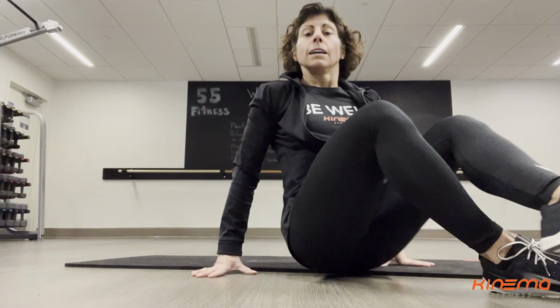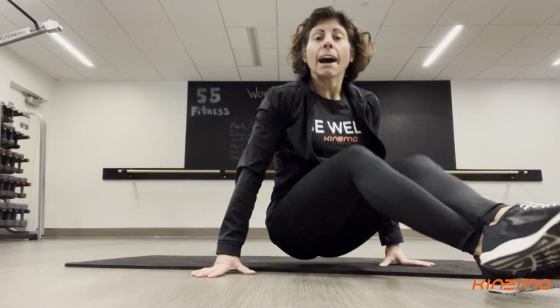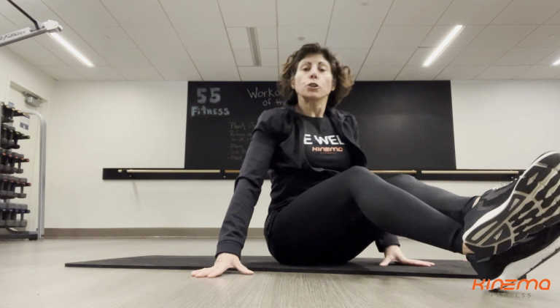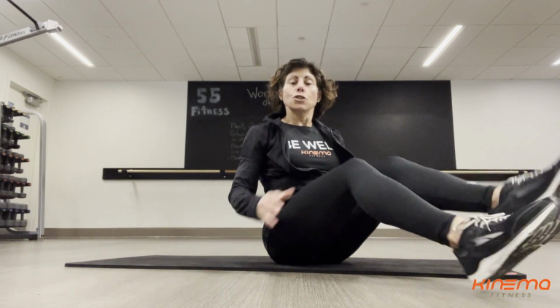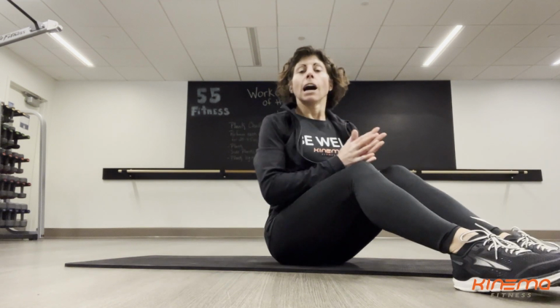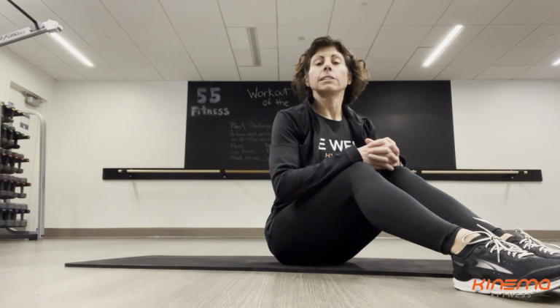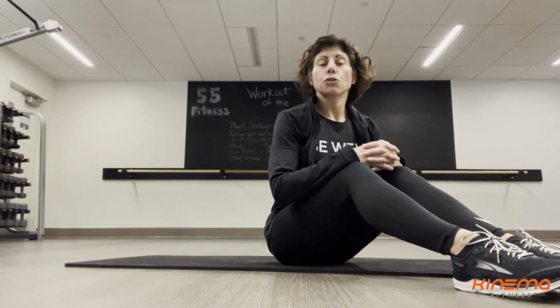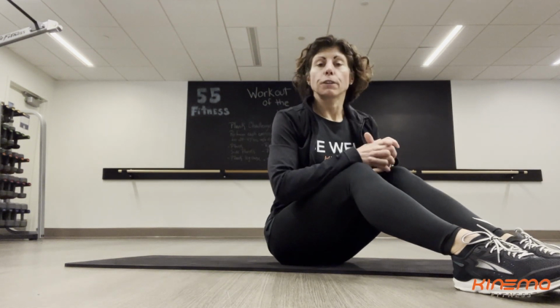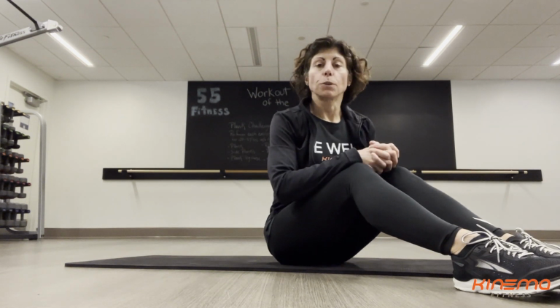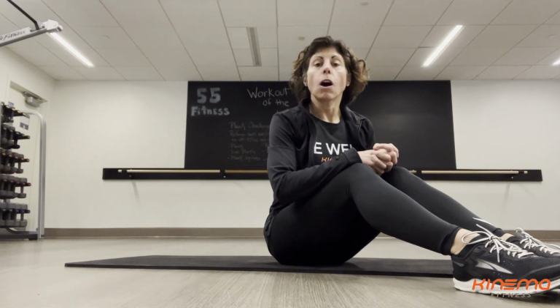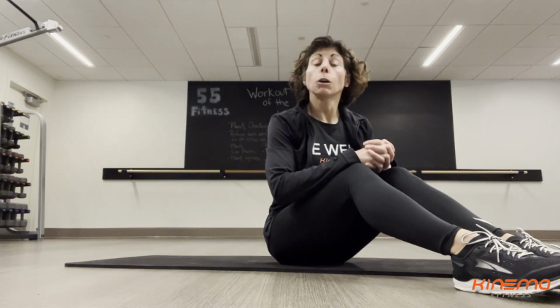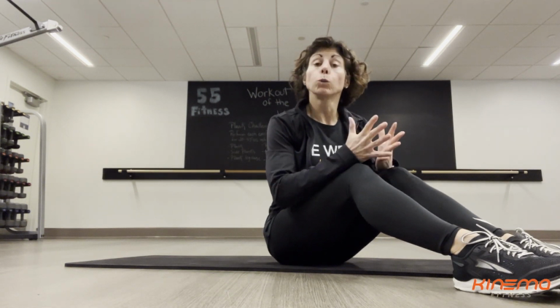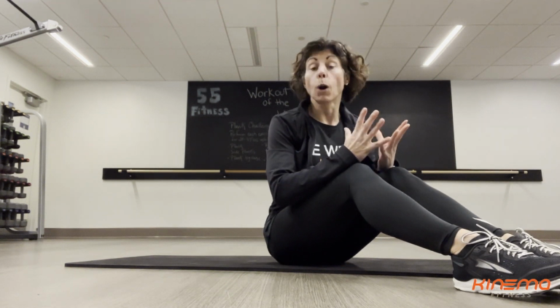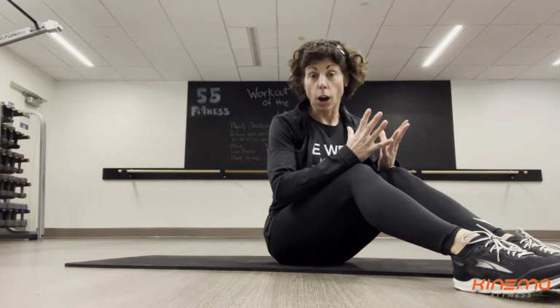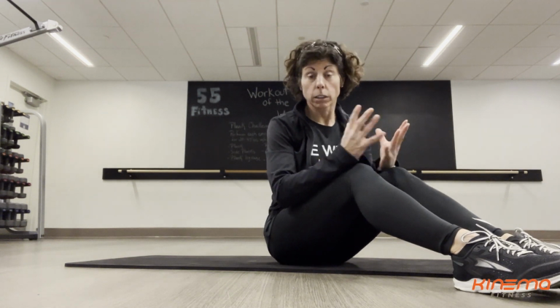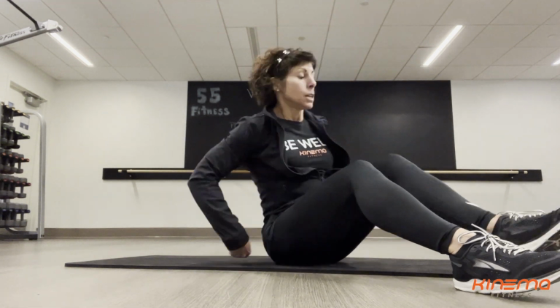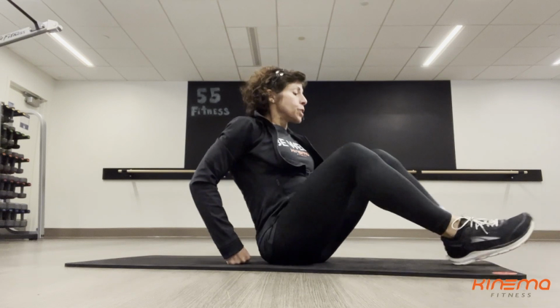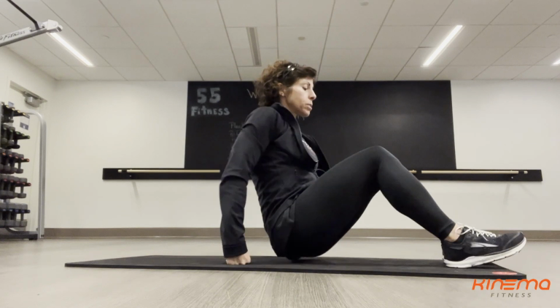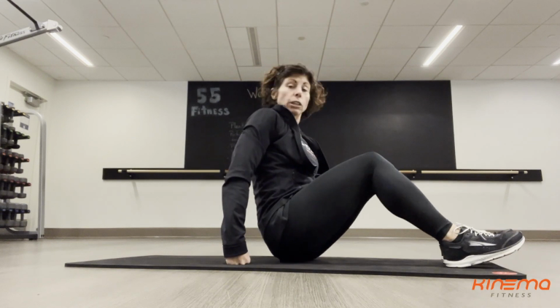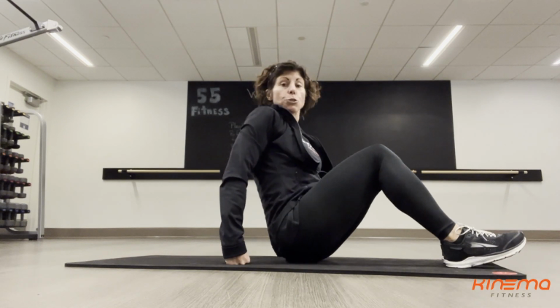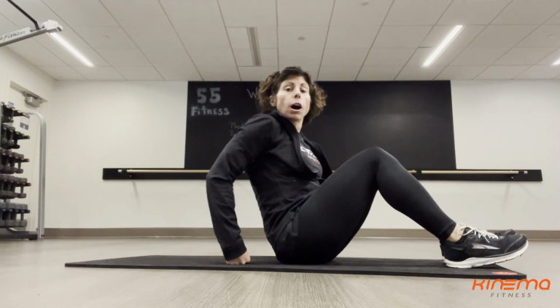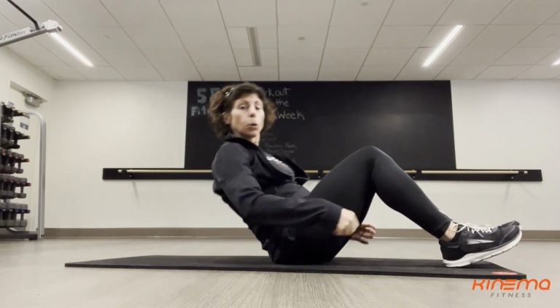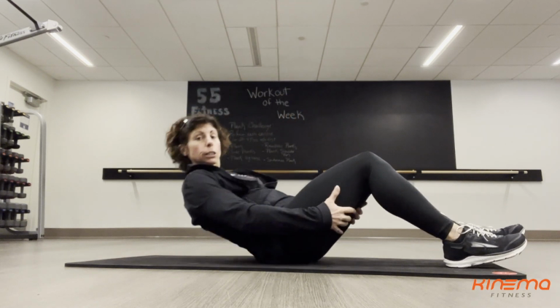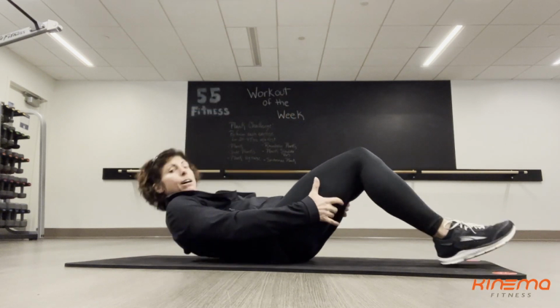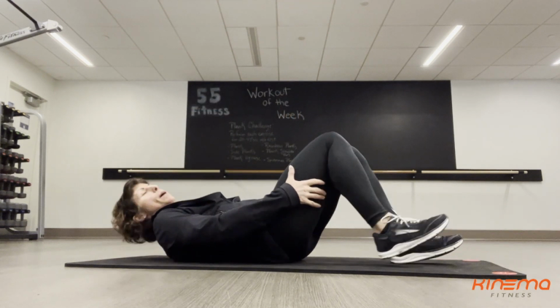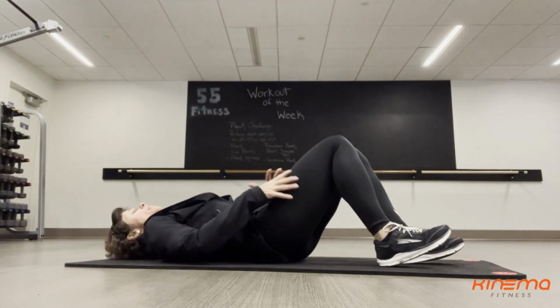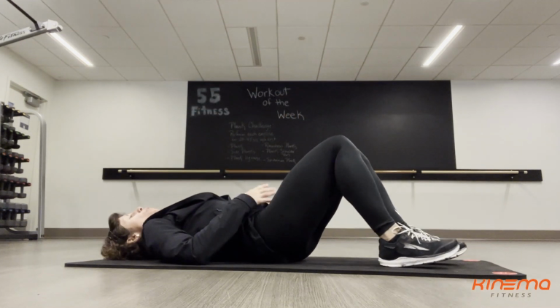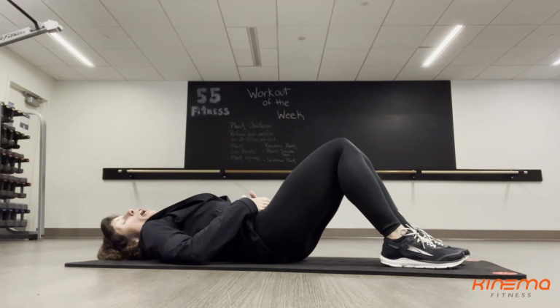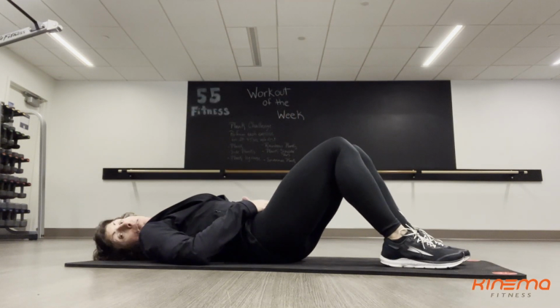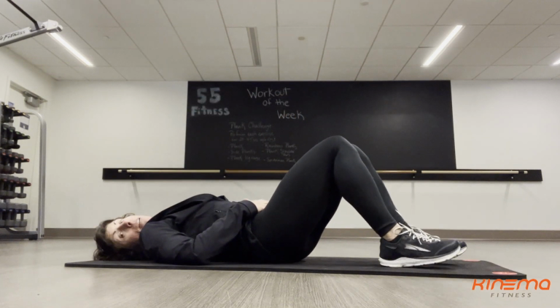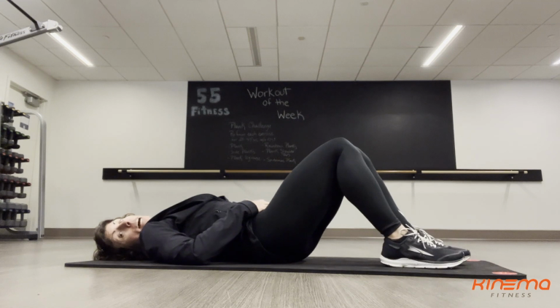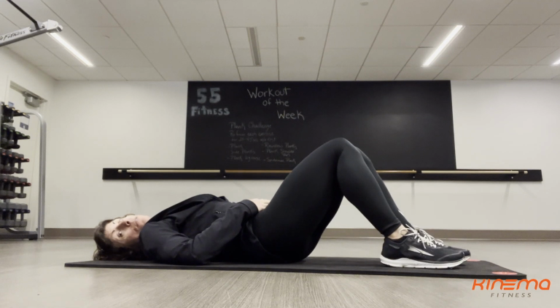Hi, I'm Trish. I'm going to demonstrate for you the hollow hold with a body rock. When you do the hollow hold, you're going to lay down on your back. You can start with your feet flat on the floor, knees bent, arms at your side.